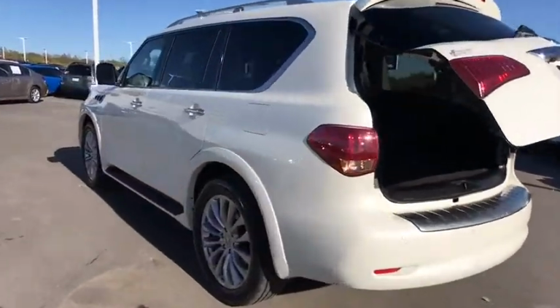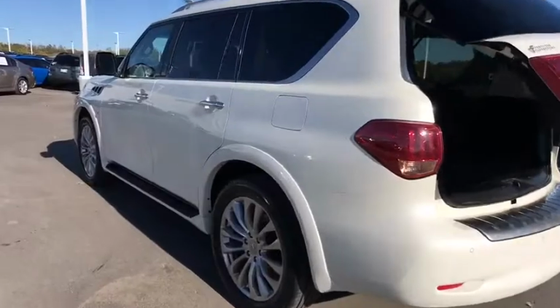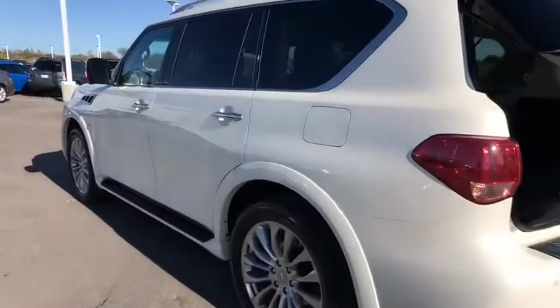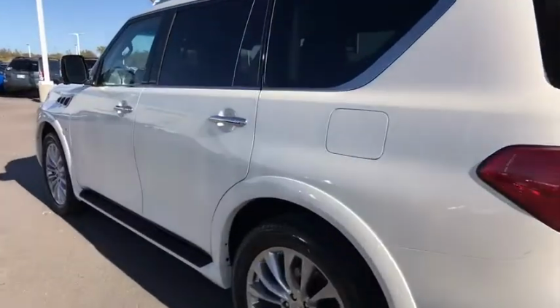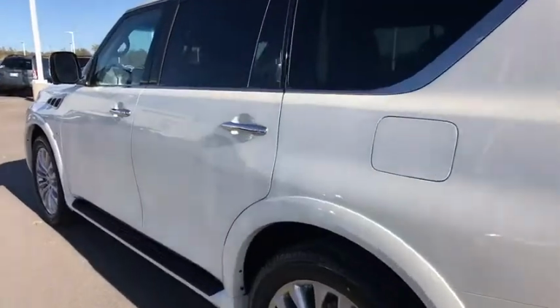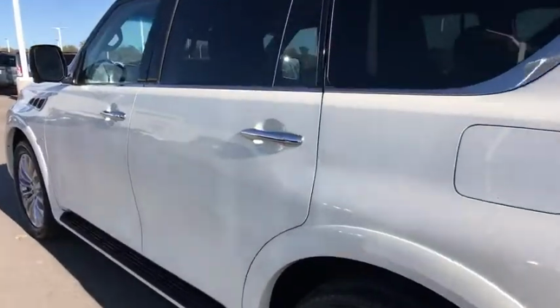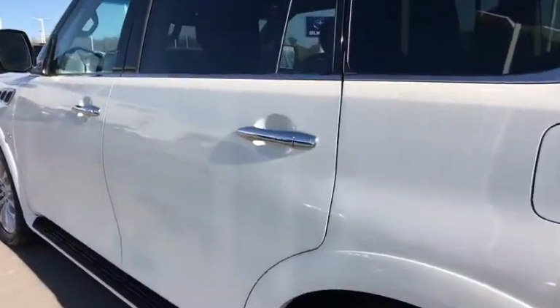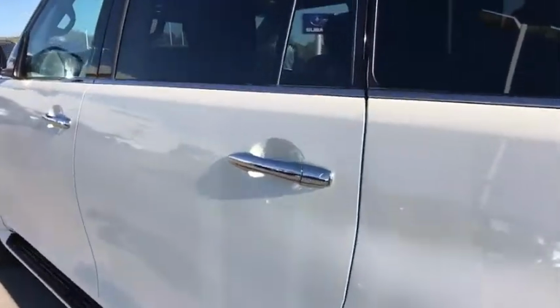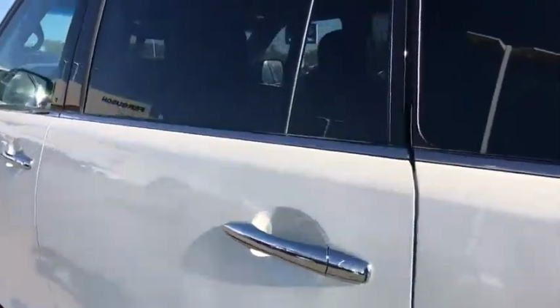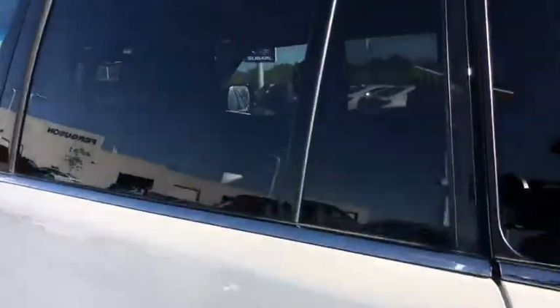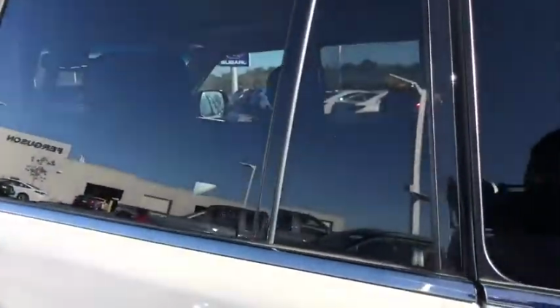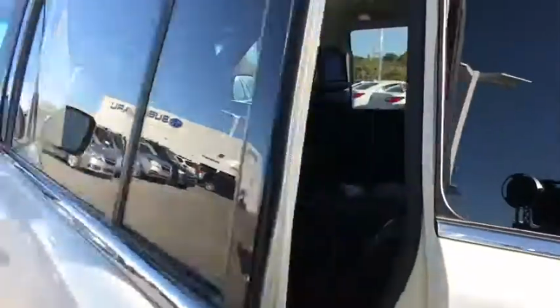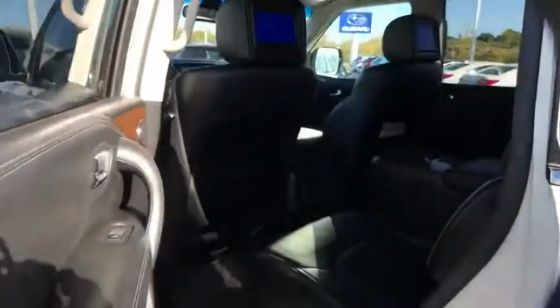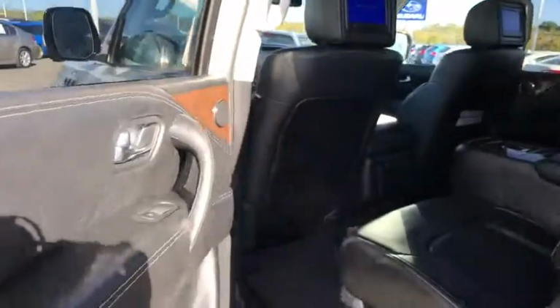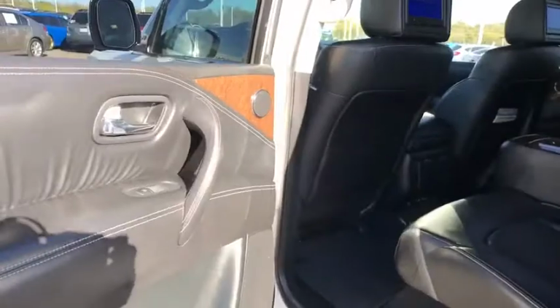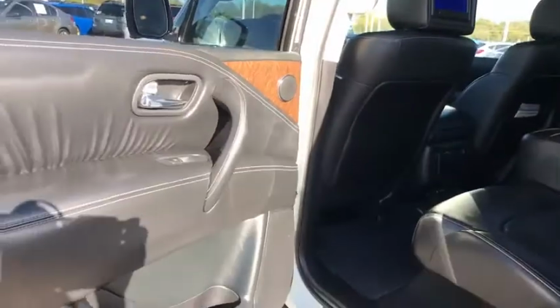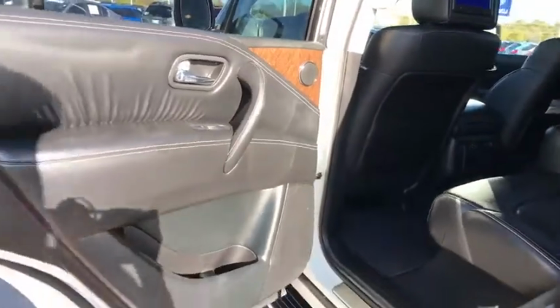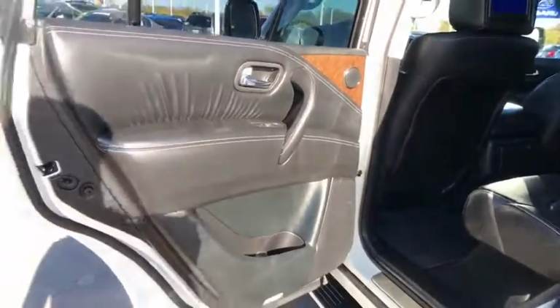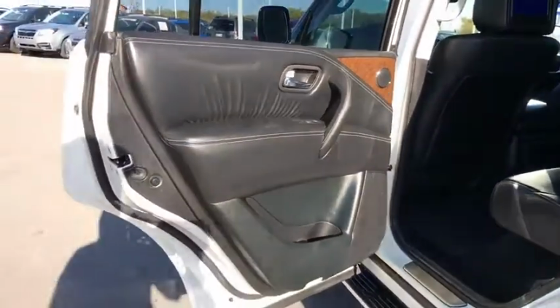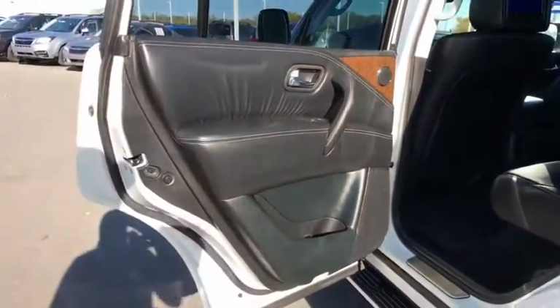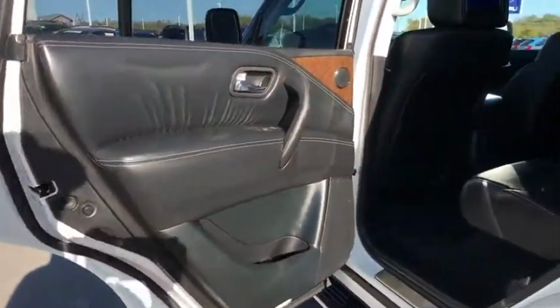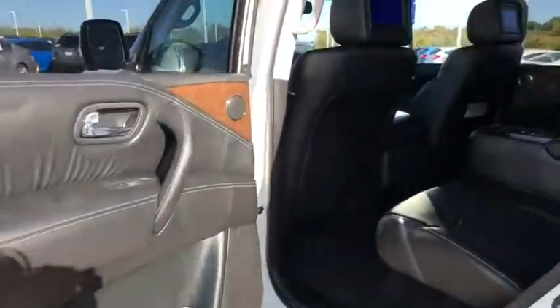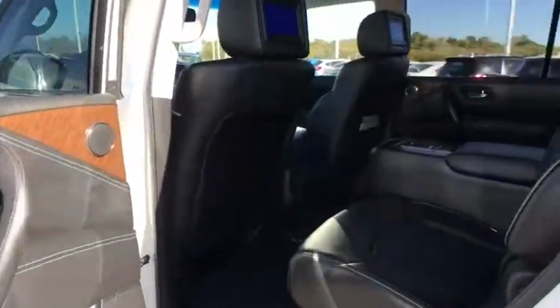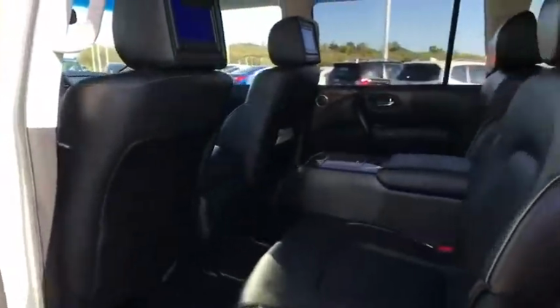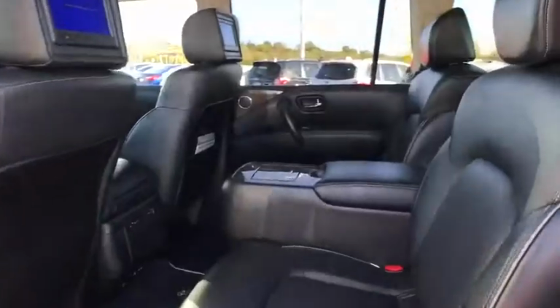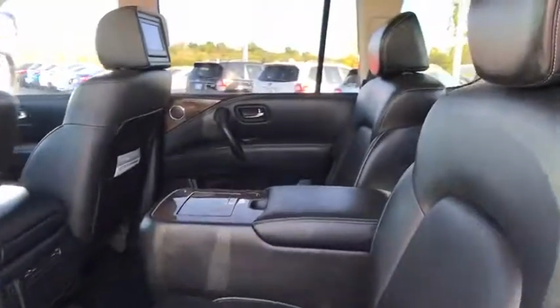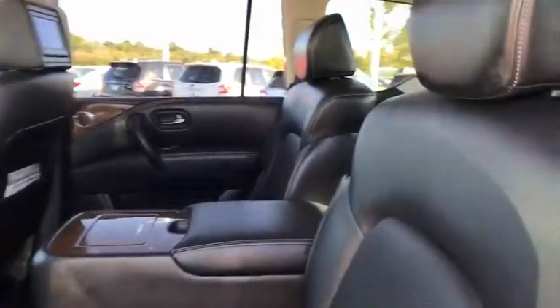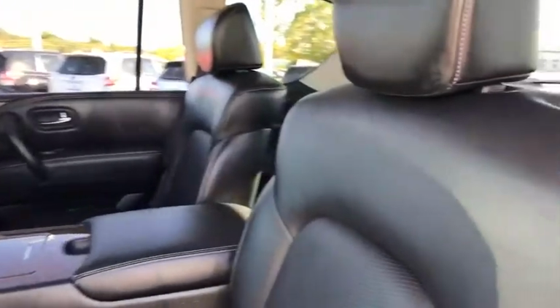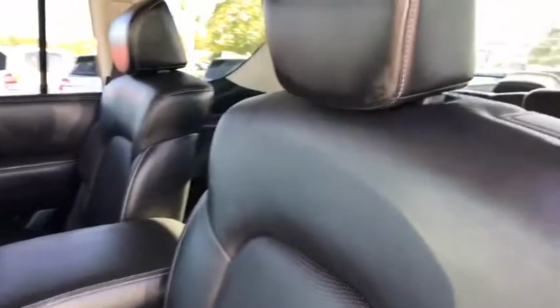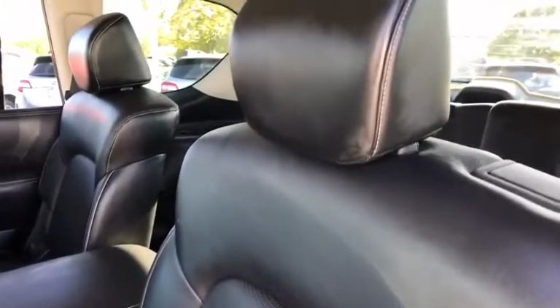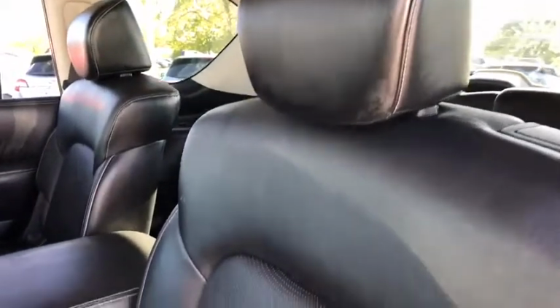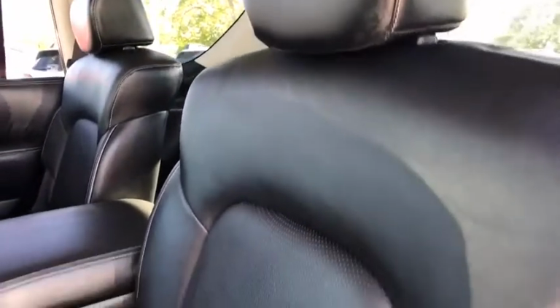All-wheel drive. Tow hitch. Anti-lock braking system. Backup camera. Lane departure warning. Leather-wrapped steering wheel. Bluetooth. Power steering. Adjustable steering wheel. Keyless start. Auto-dimming rear-view mirror.